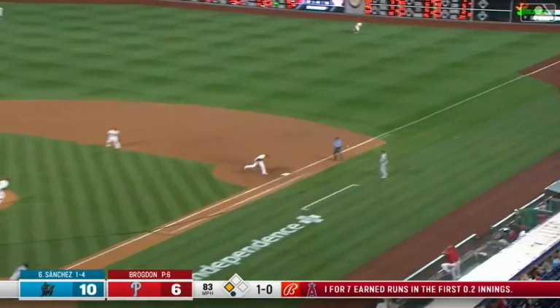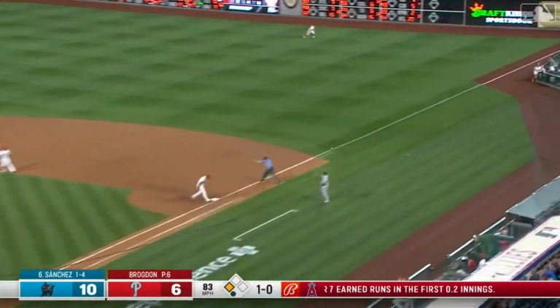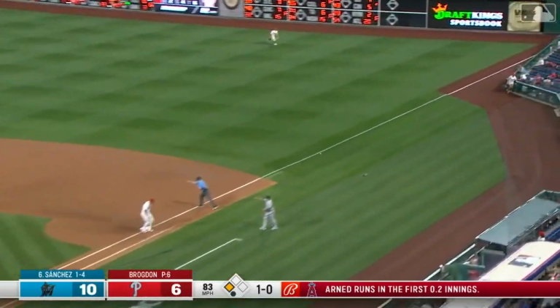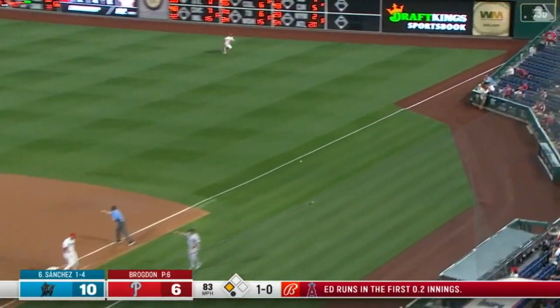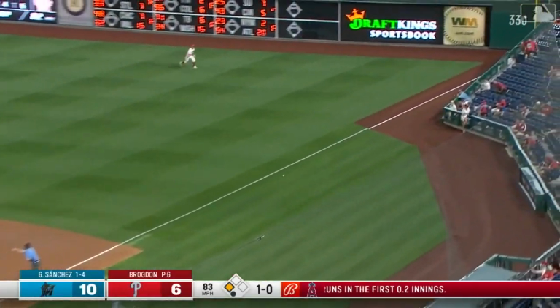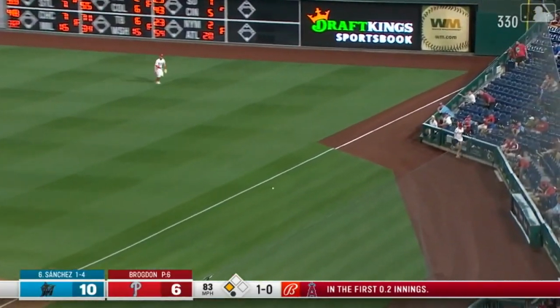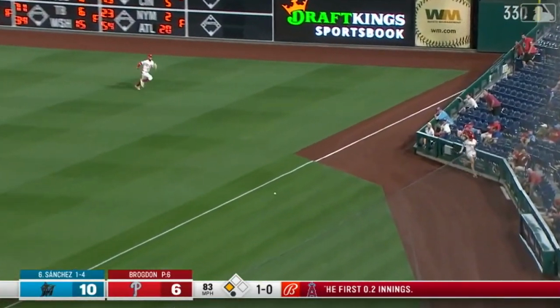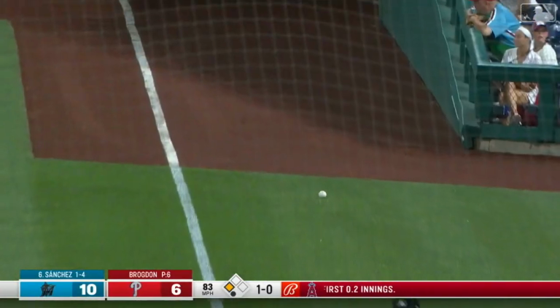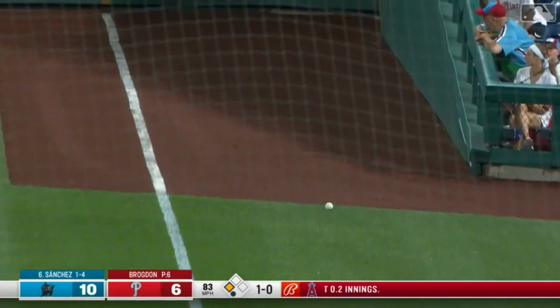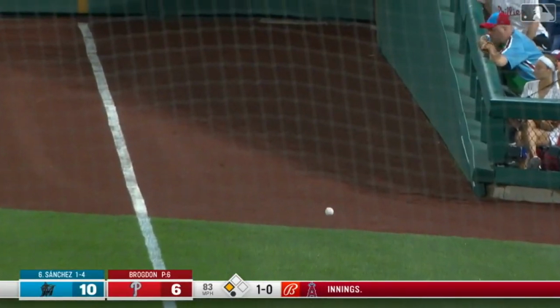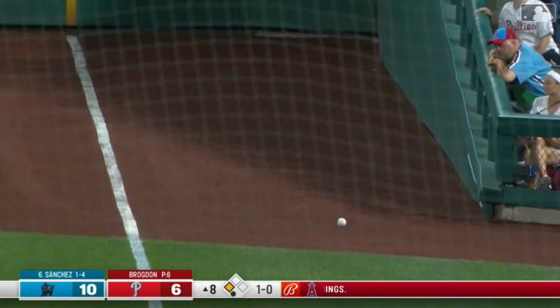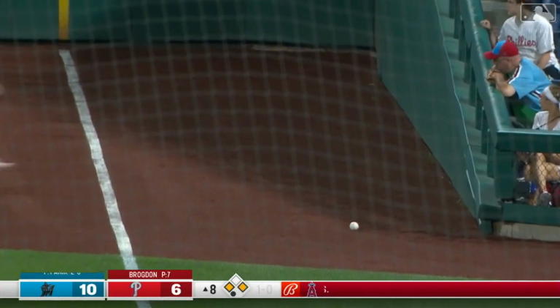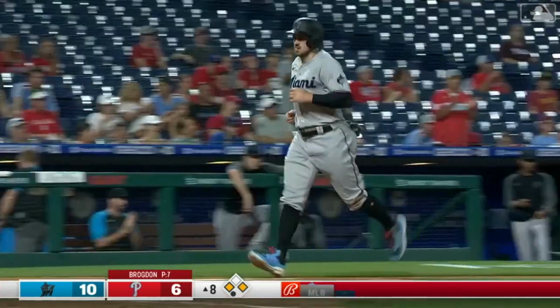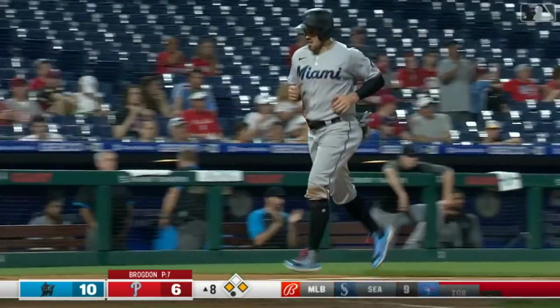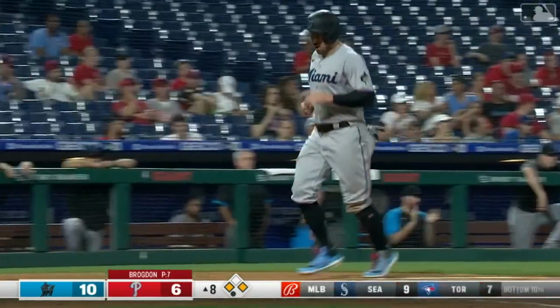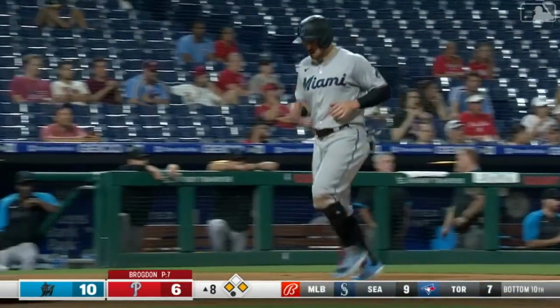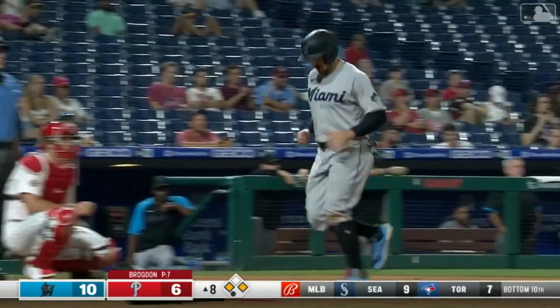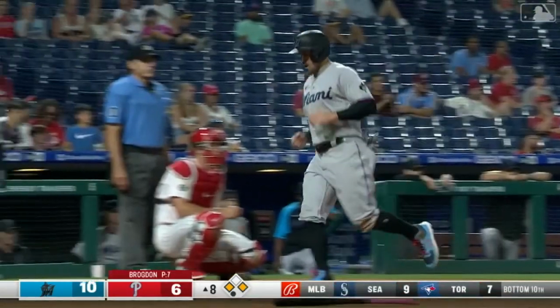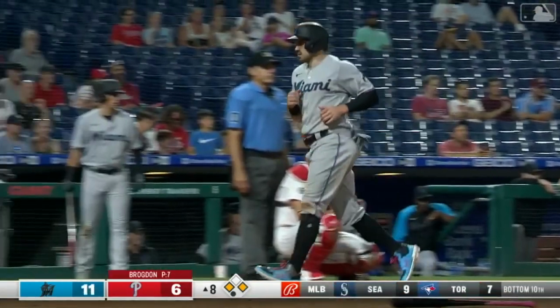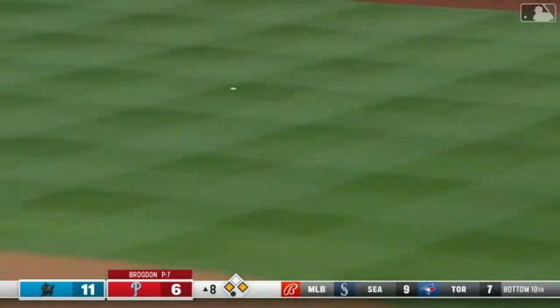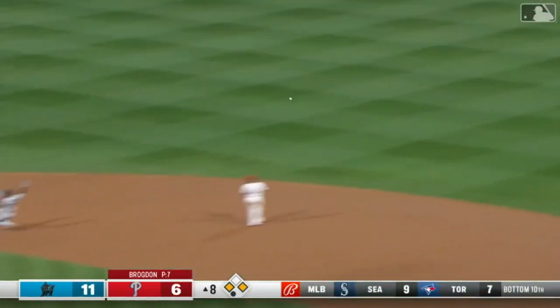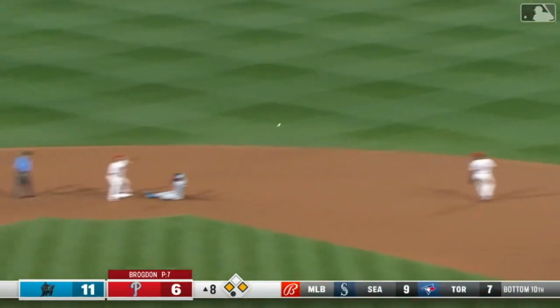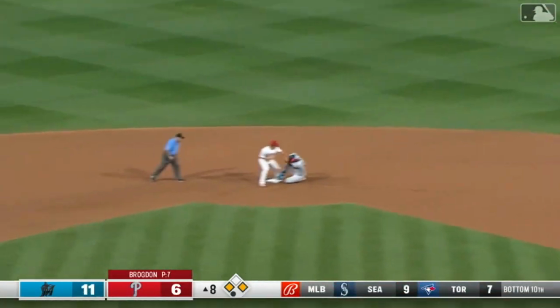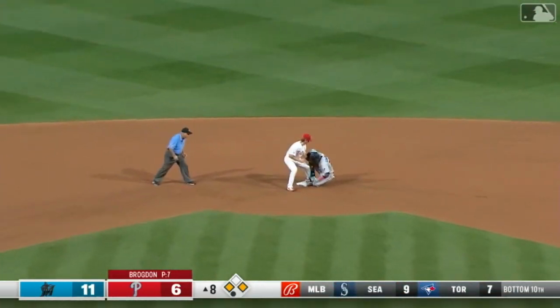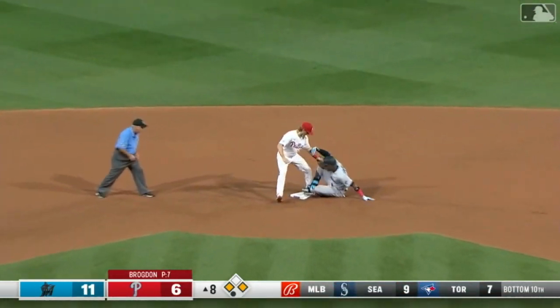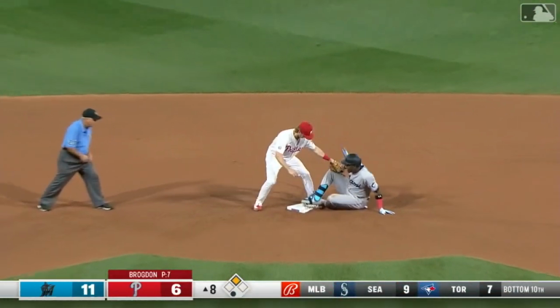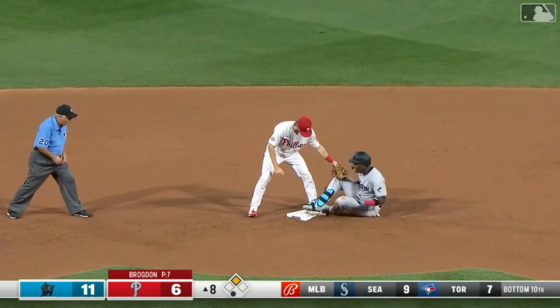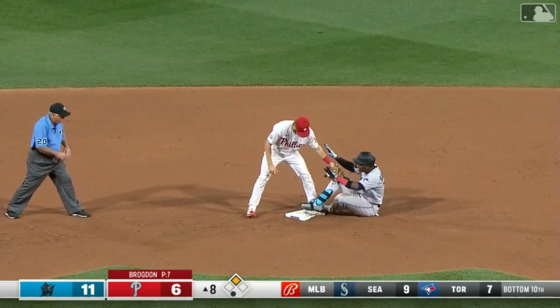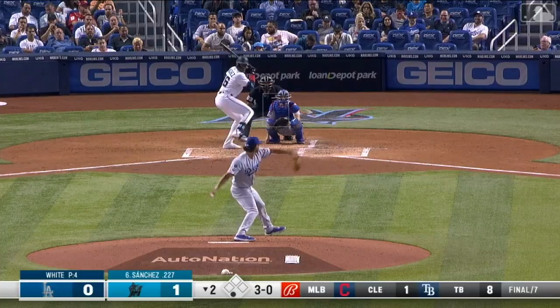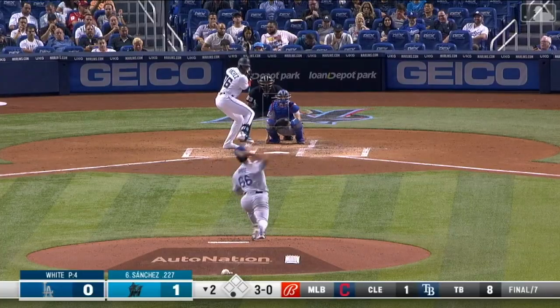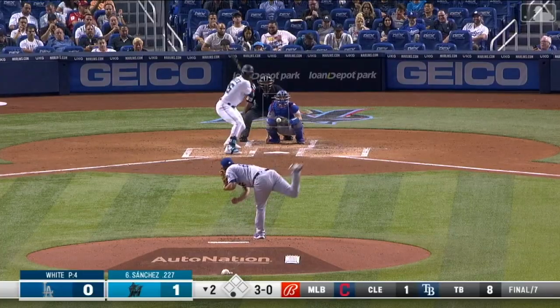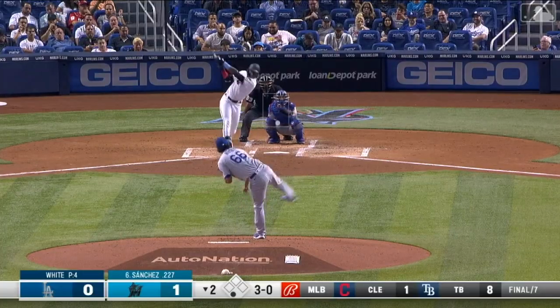Sanchez — ground ball, fair ball. Inside the first base bag and down the line. That'll score a run. The Phillies had the infield in. We're going to get some scouting reports; it's going to be a lot of communication.